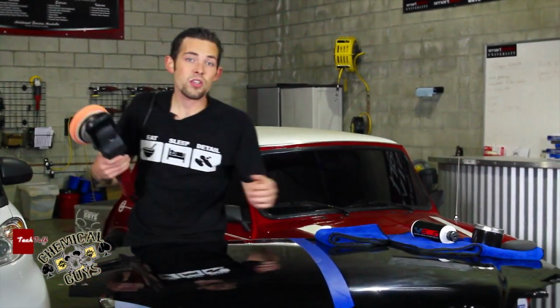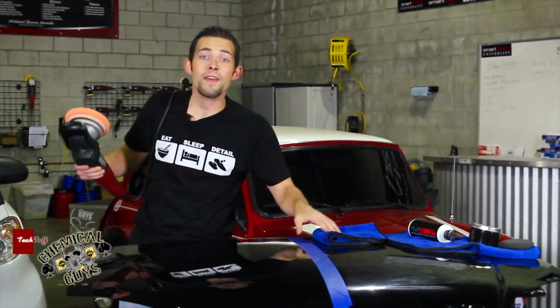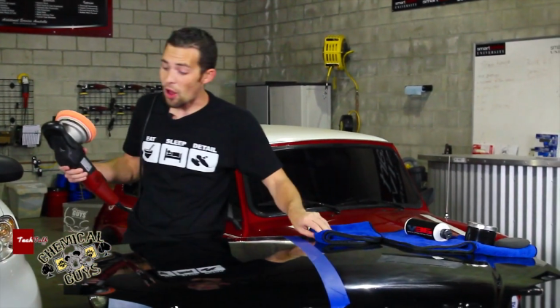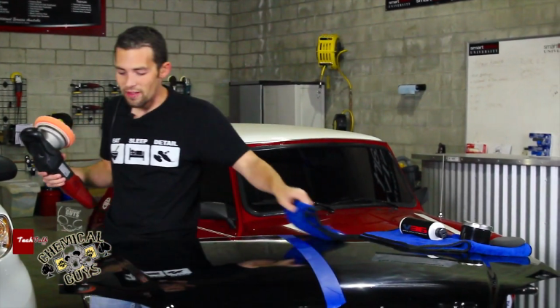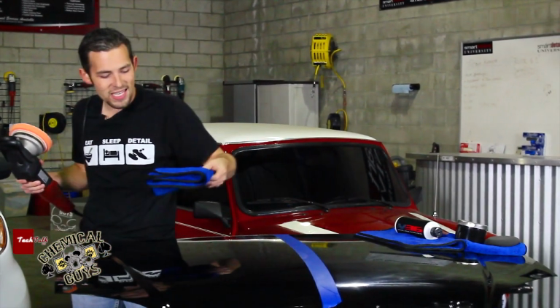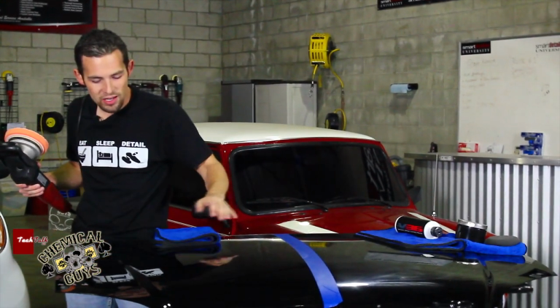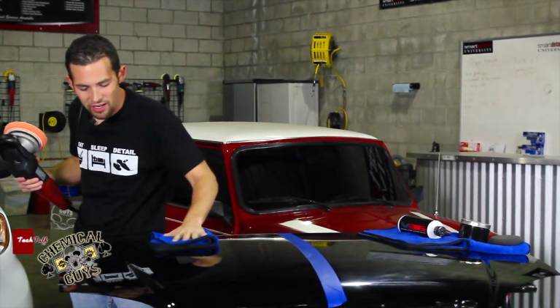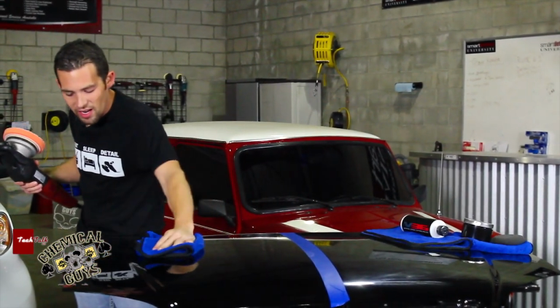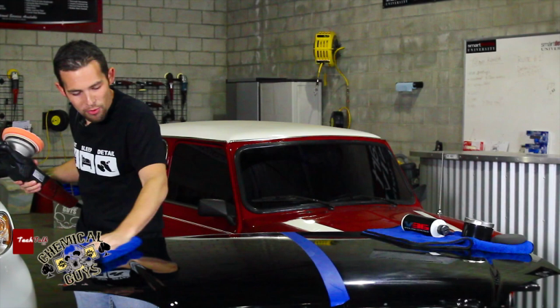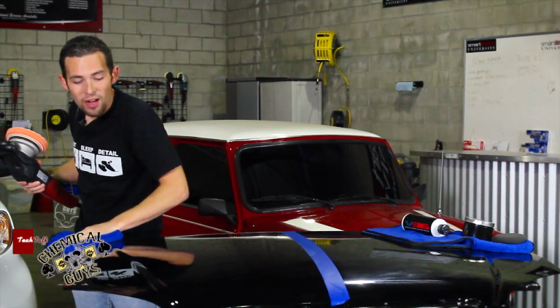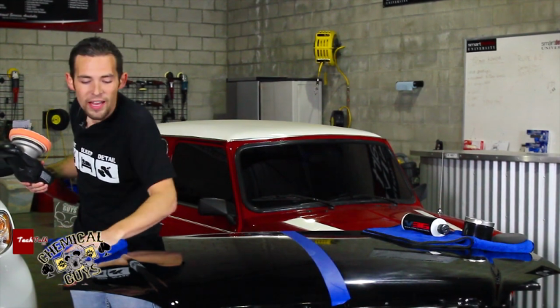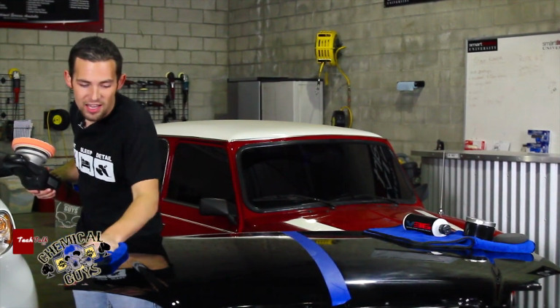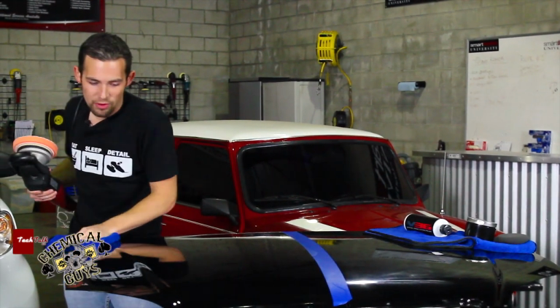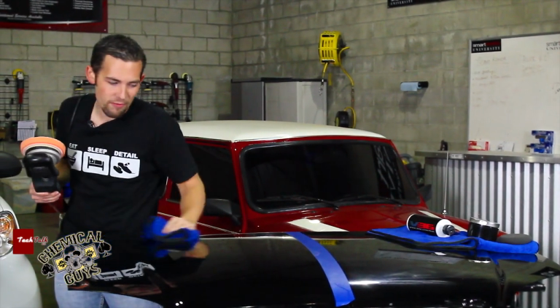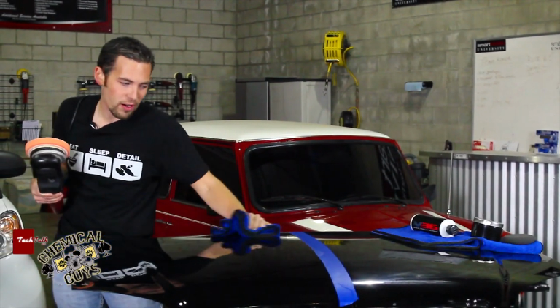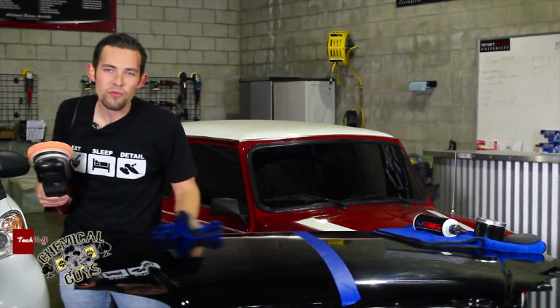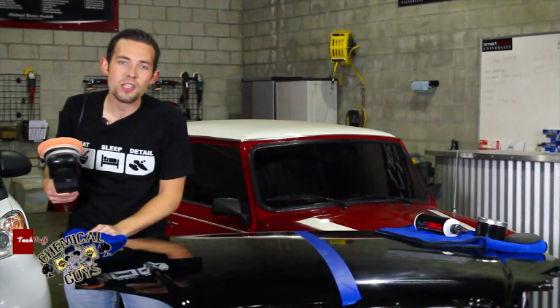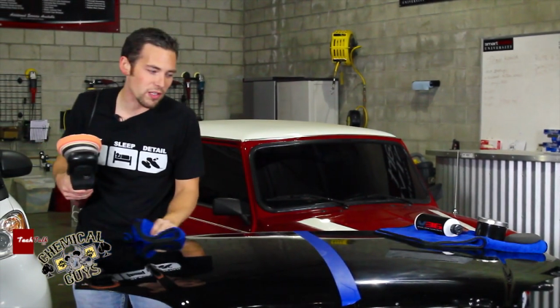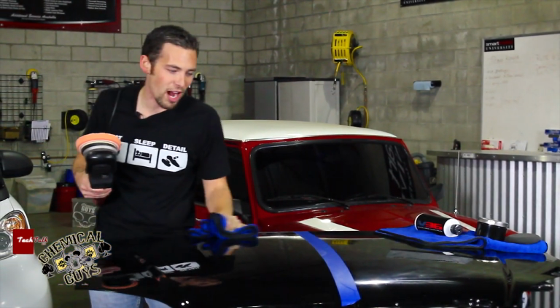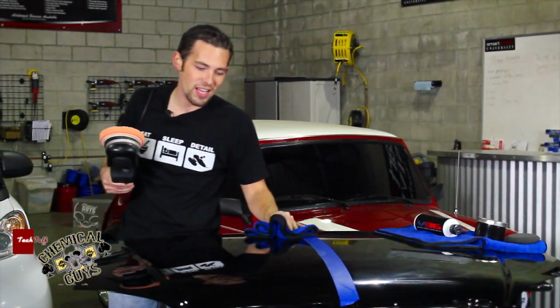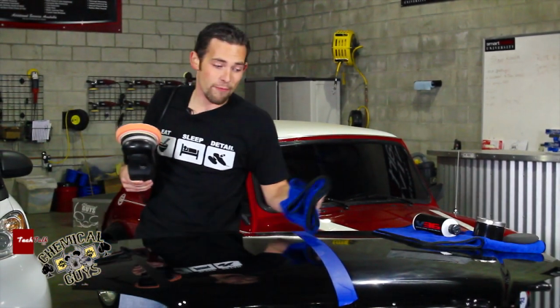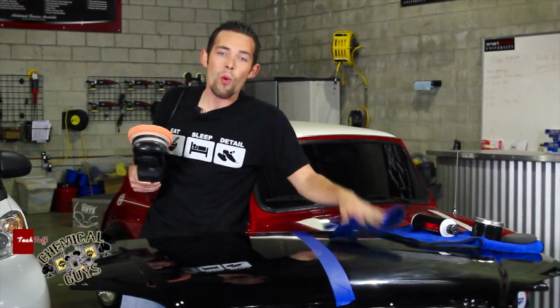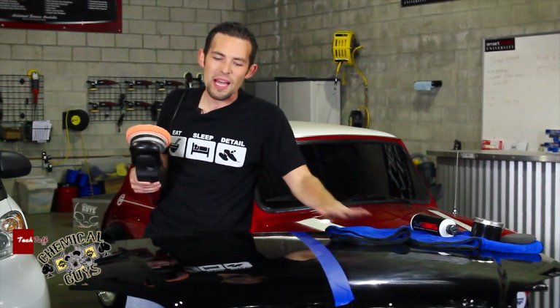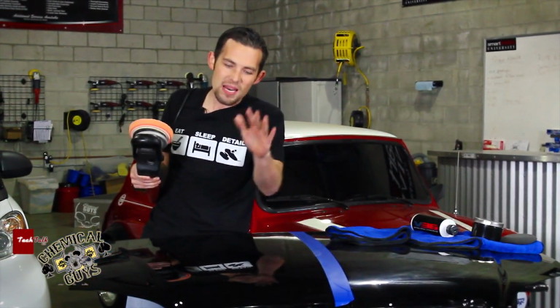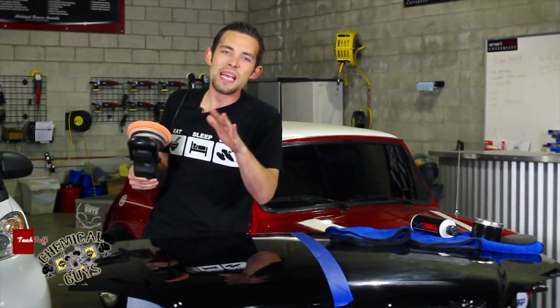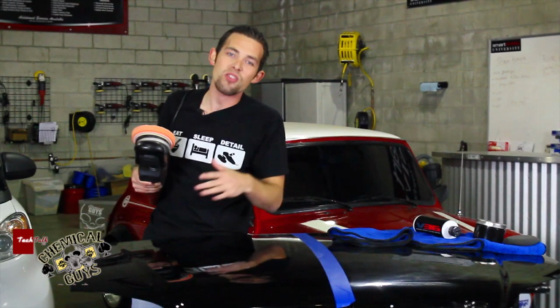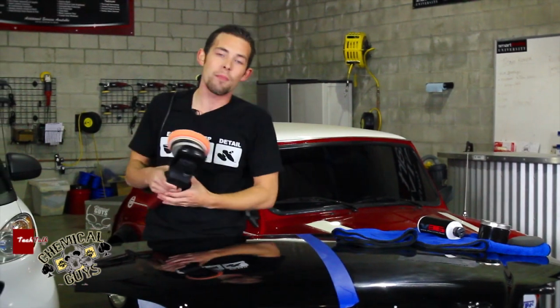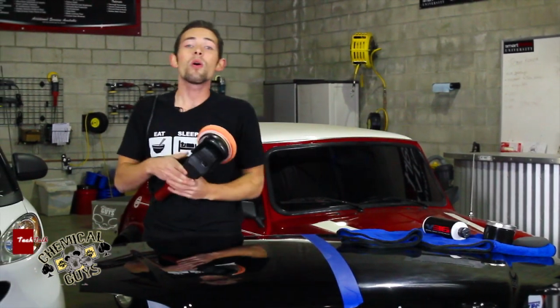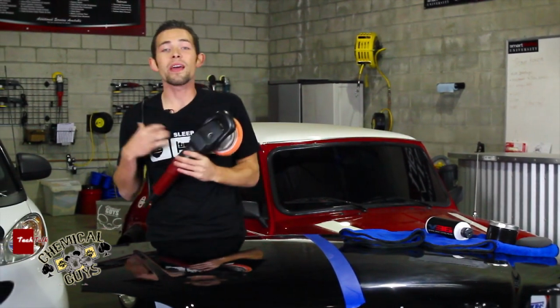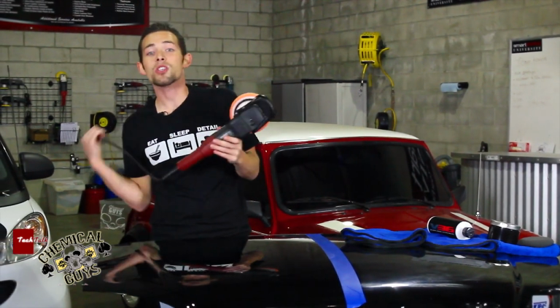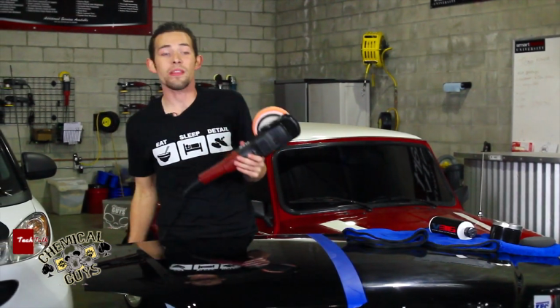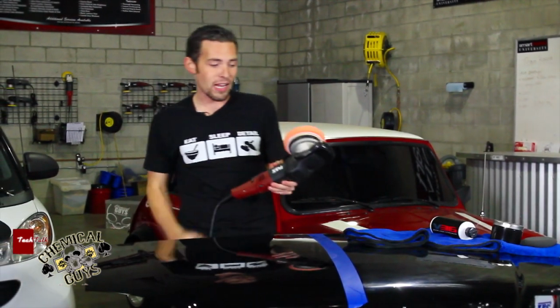I've finished polishing the last section of this hood and it brought back all the gloss we were looking for, removed all the swirls and scratches, and for a one-step did an amazing job restoring the finish.